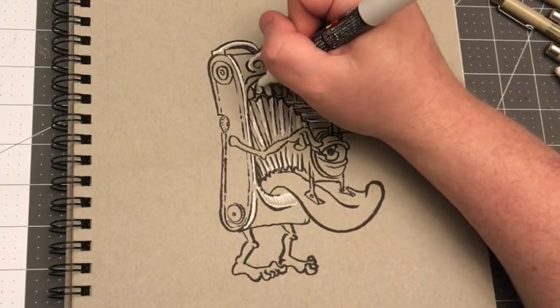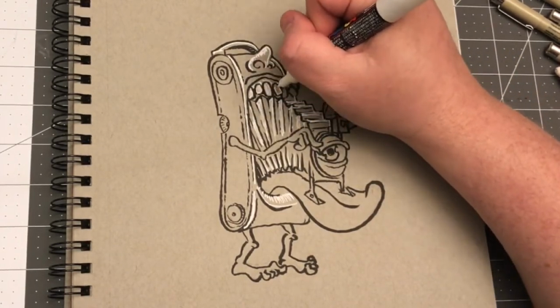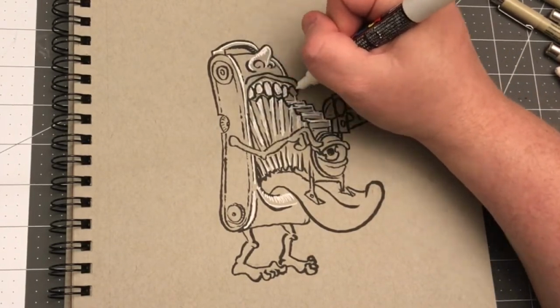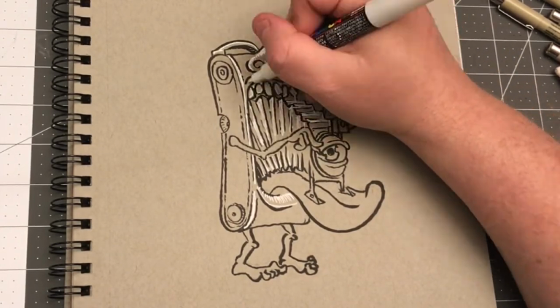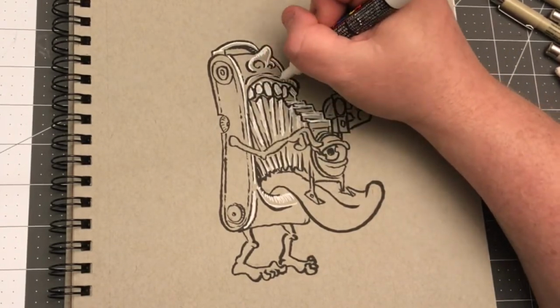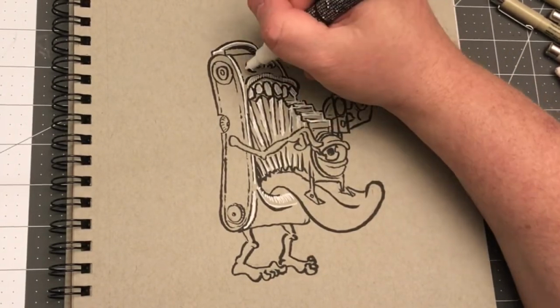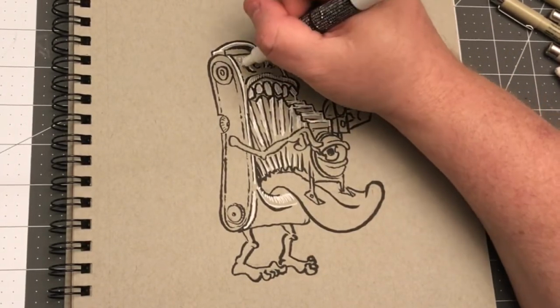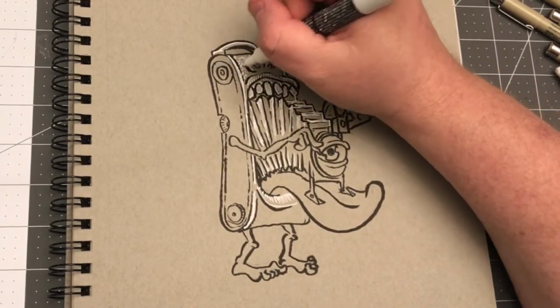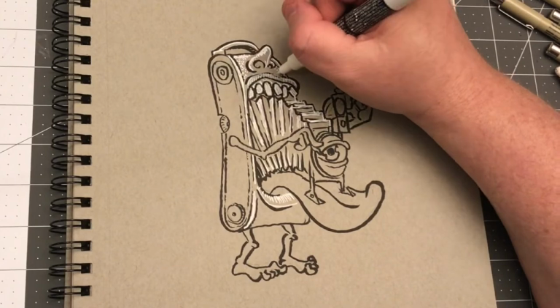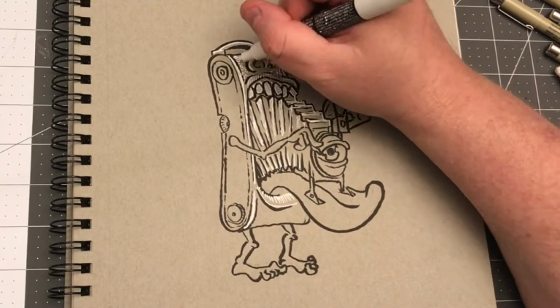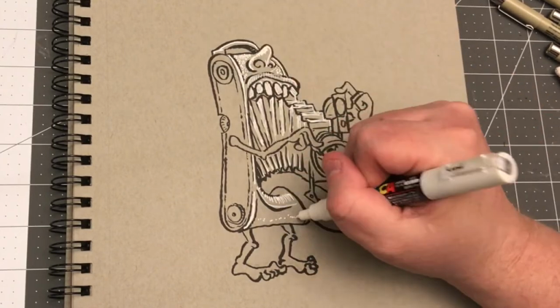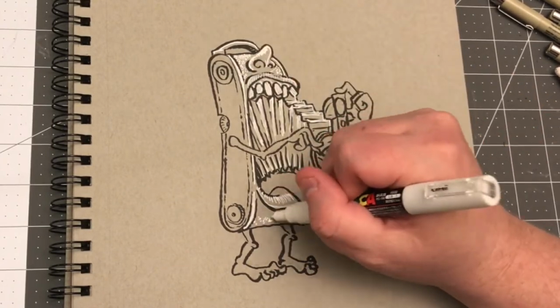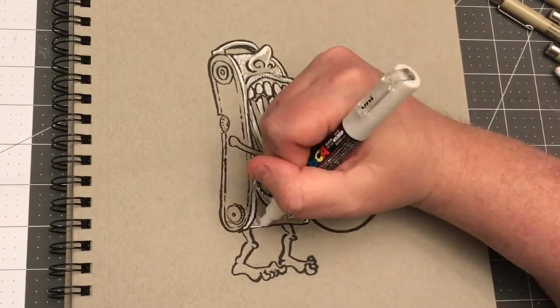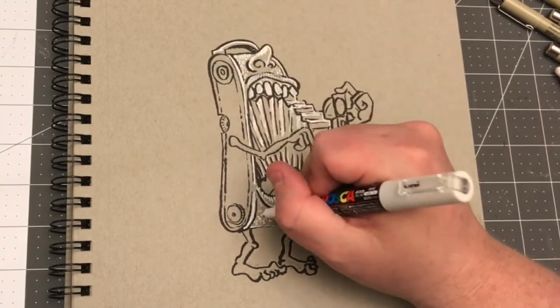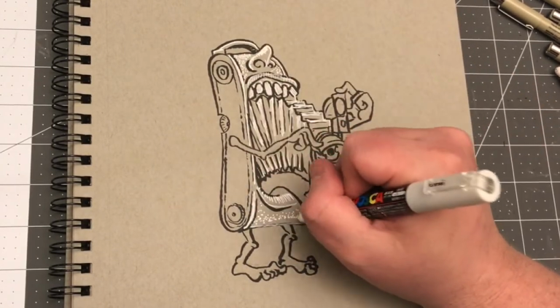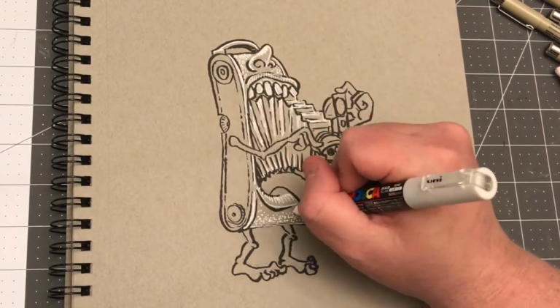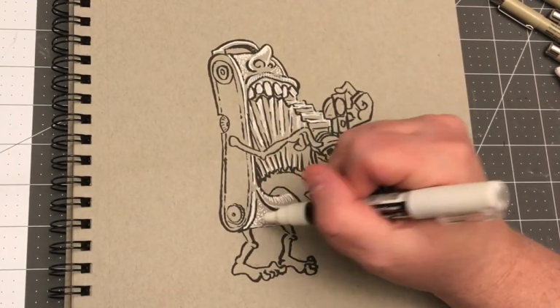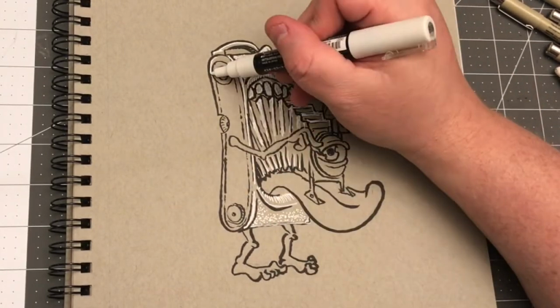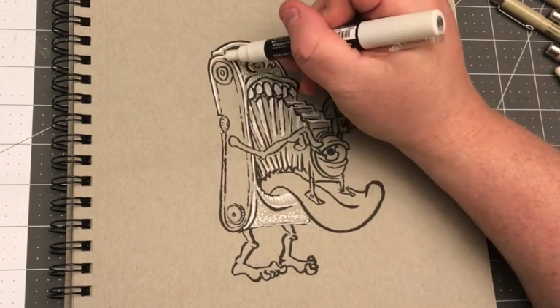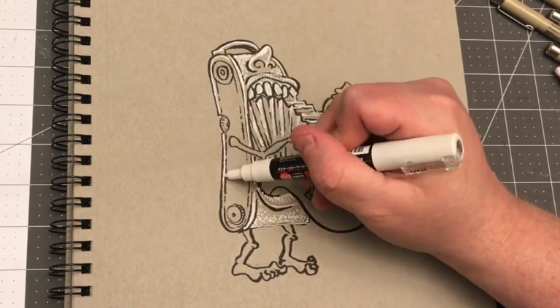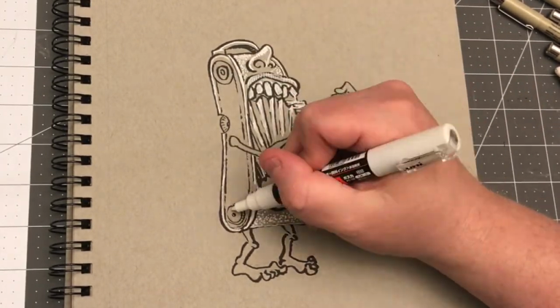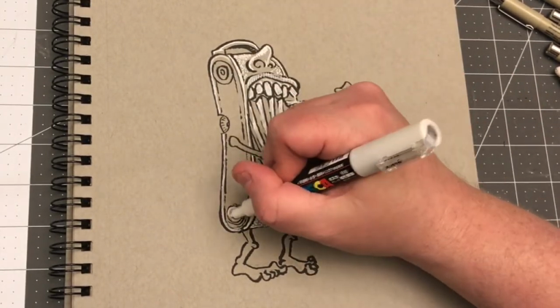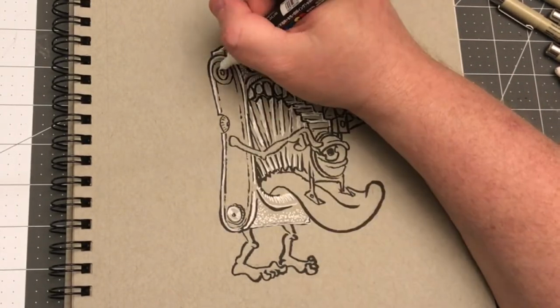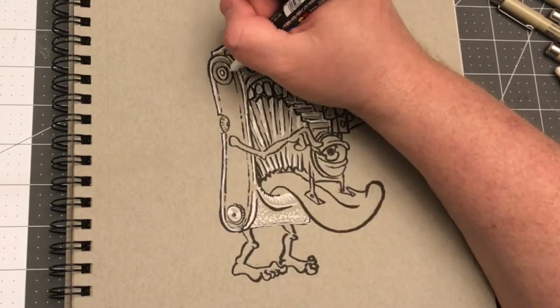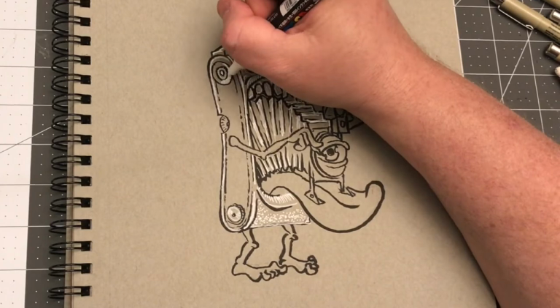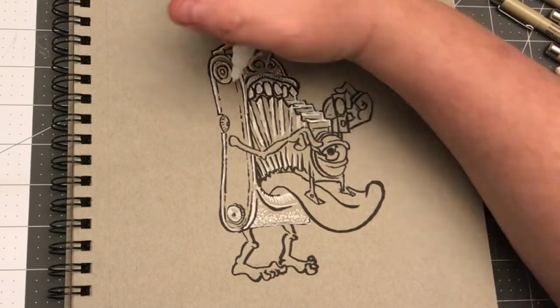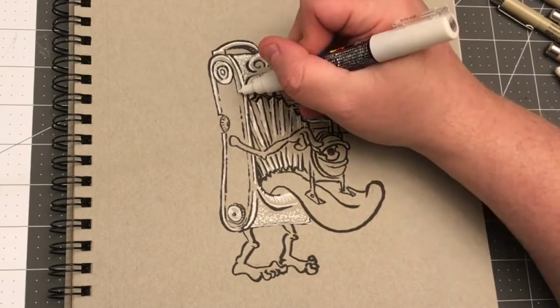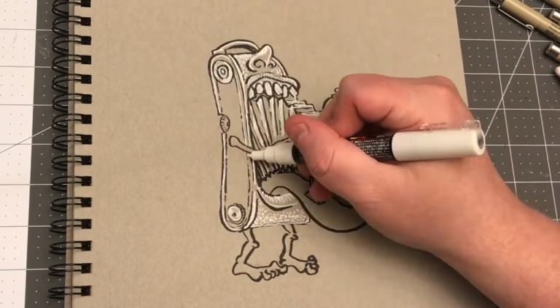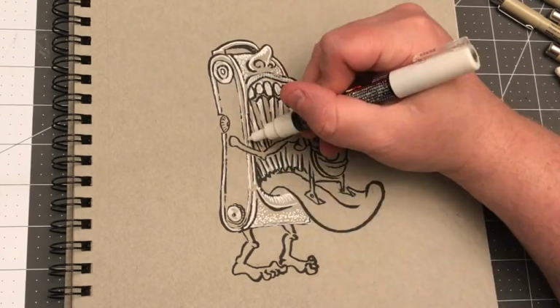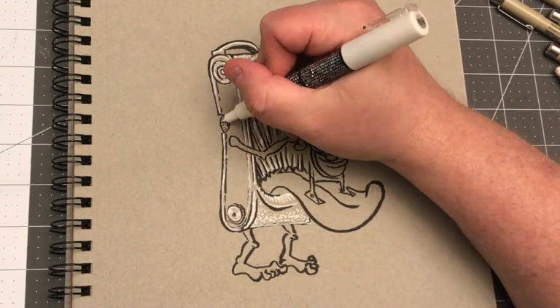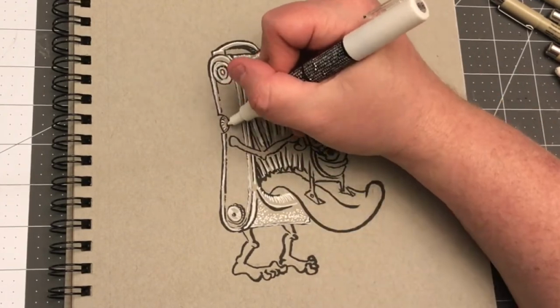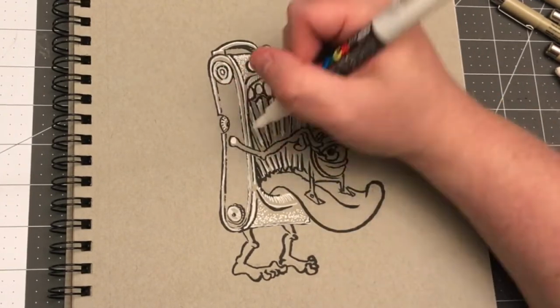I just pumped the nib and a bunch of white came flowing out. And that happens. The first reaction is 'ah crud,' but I'm not going to scrap this because it is just a daily doodle. I started thinking about how I could incorporate it.